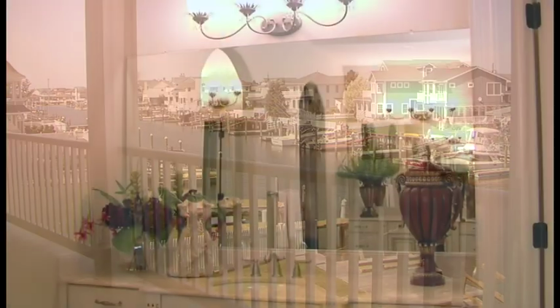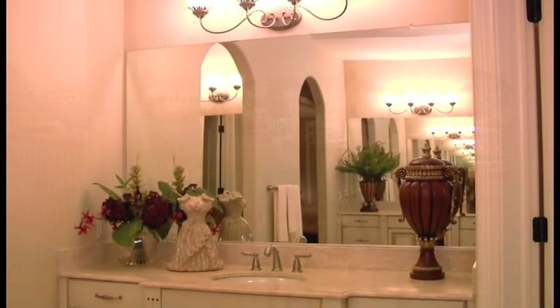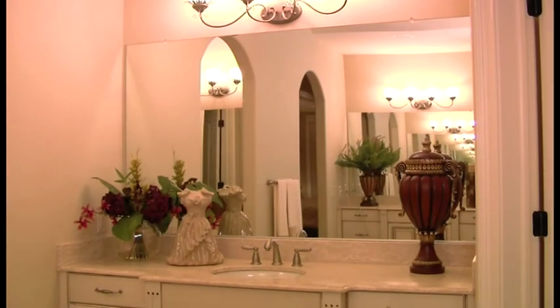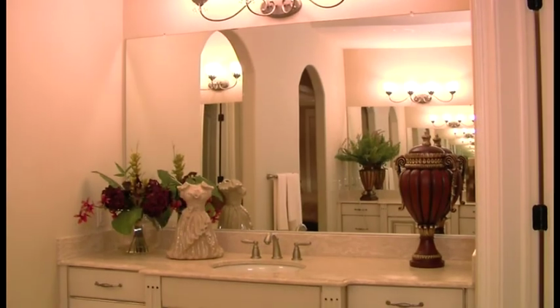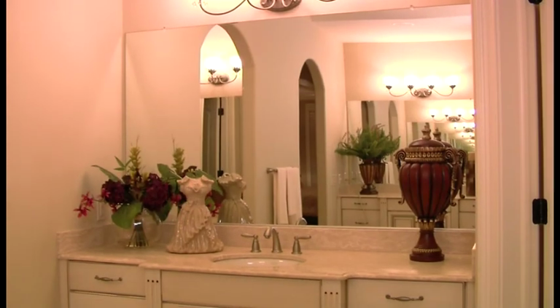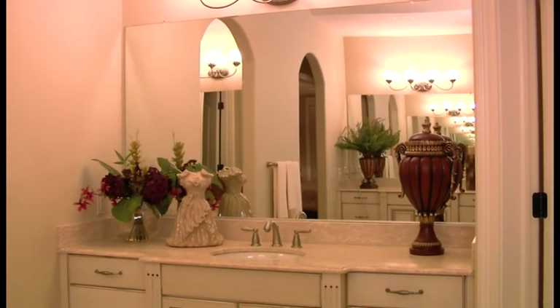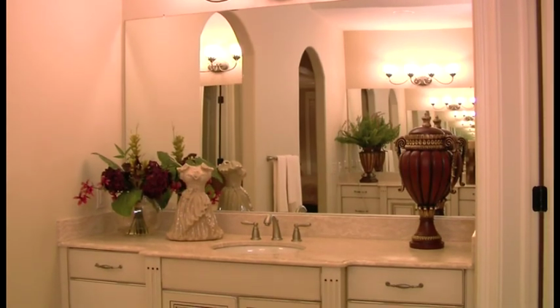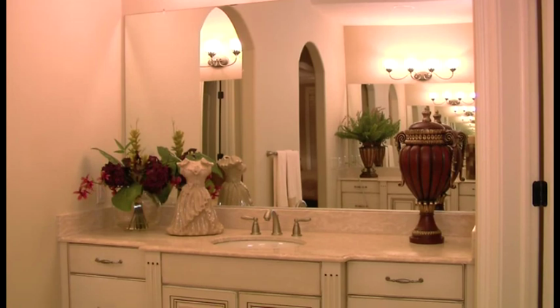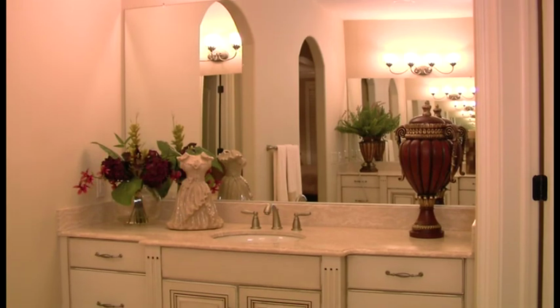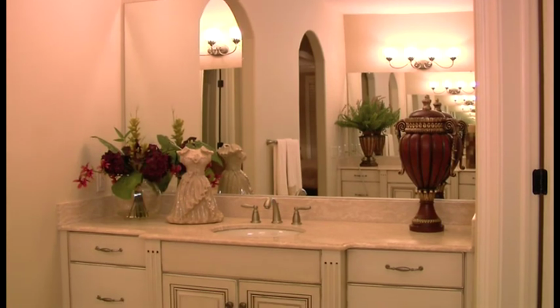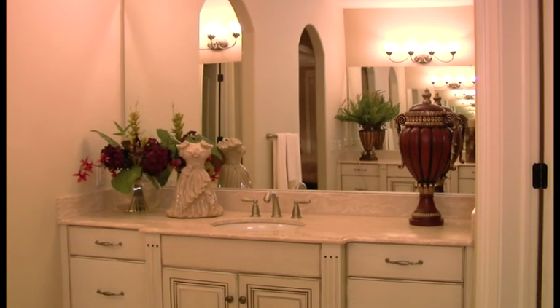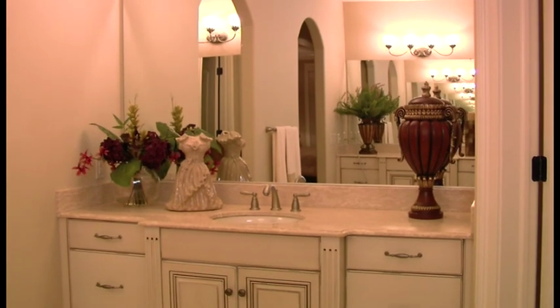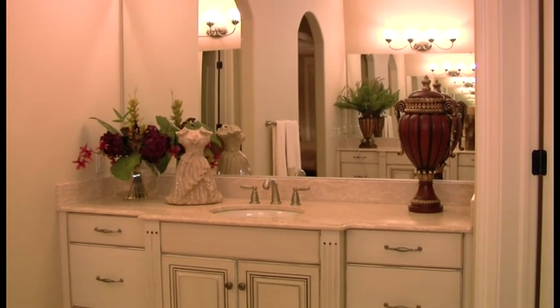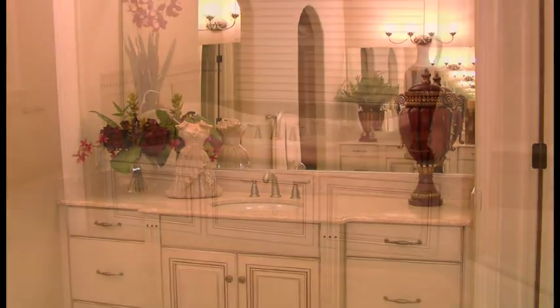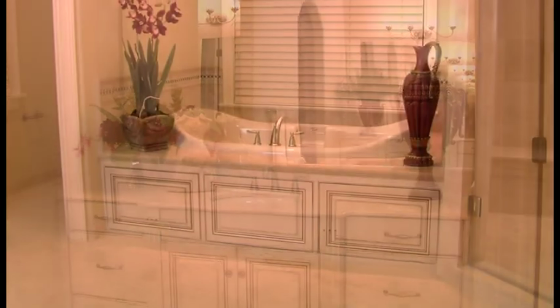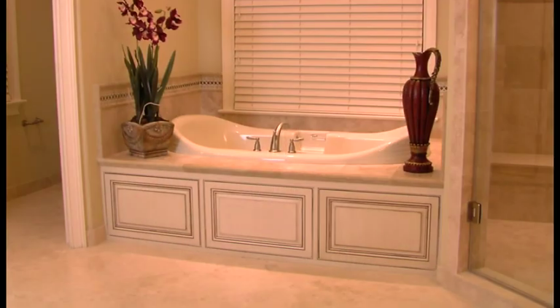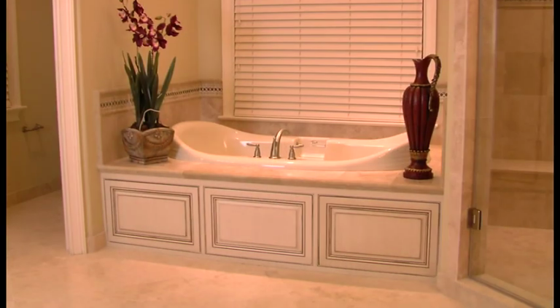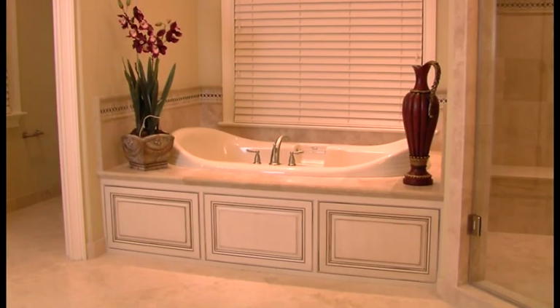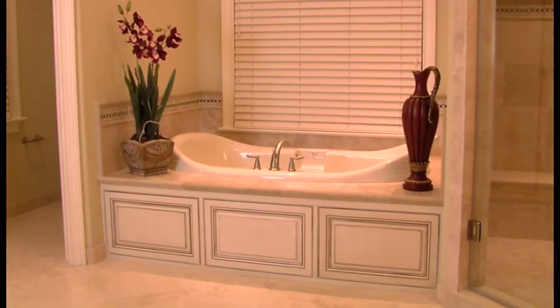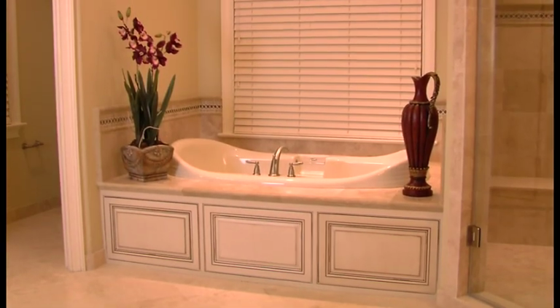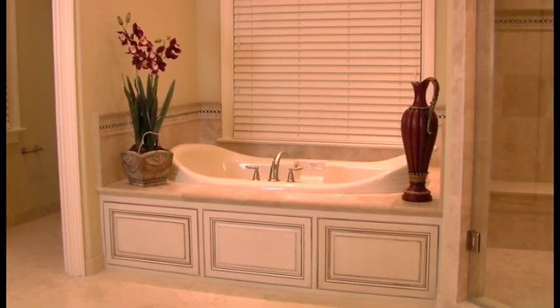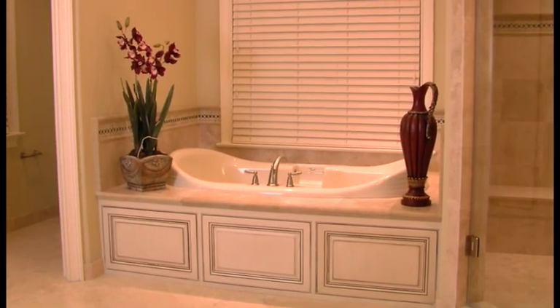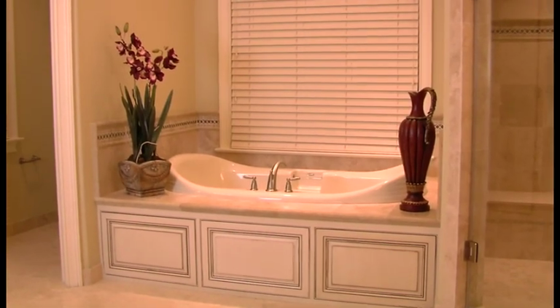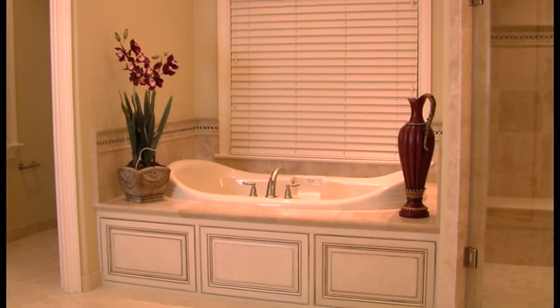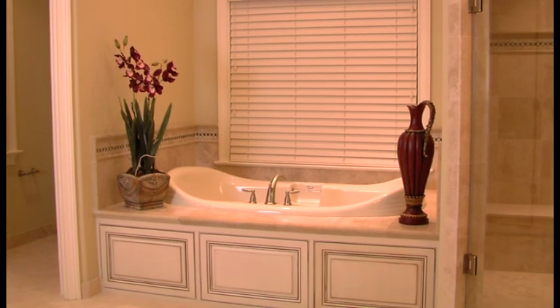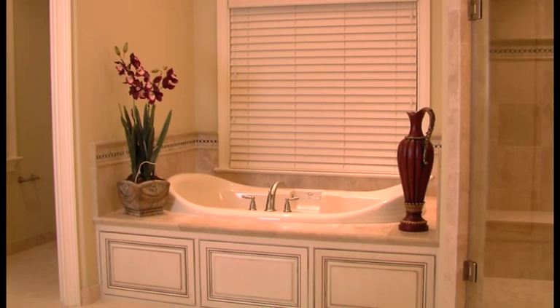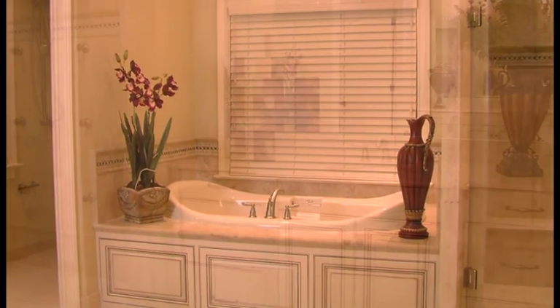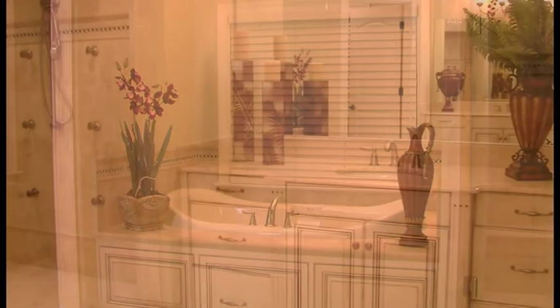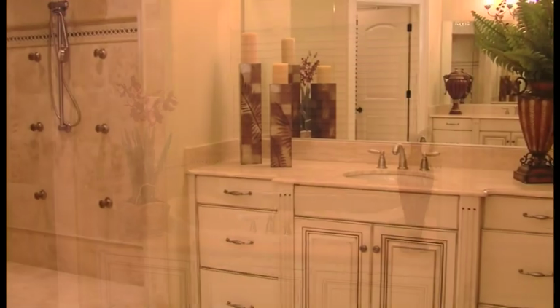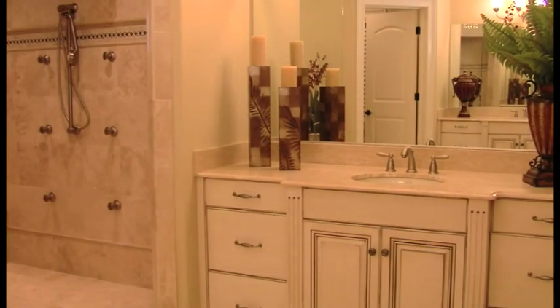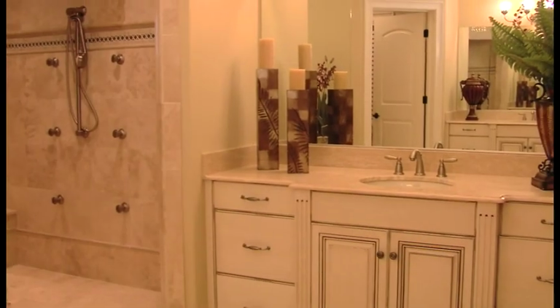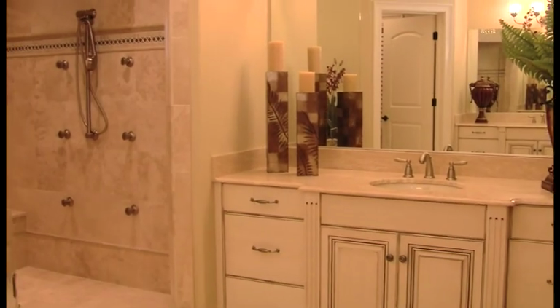Designed to indulge the senses, the adjacent oversized master bath features a deluxe whirlpool tub, granite countertops, and elegant ceramic tile.